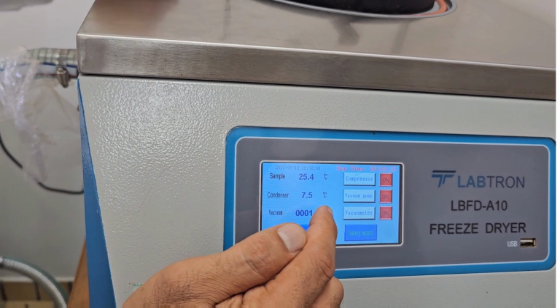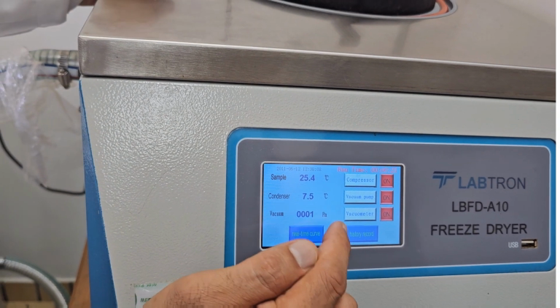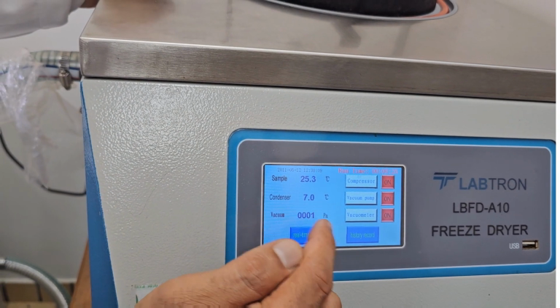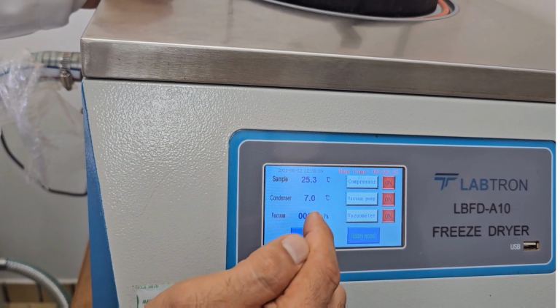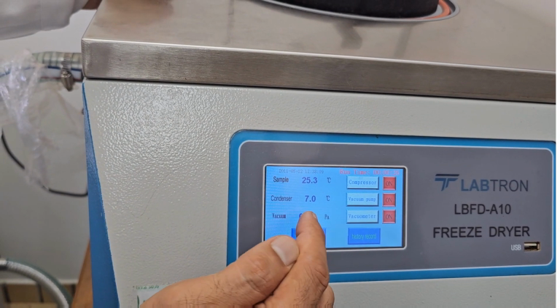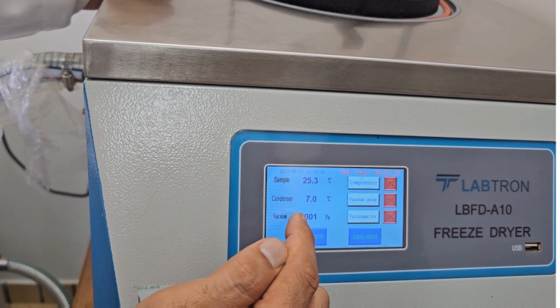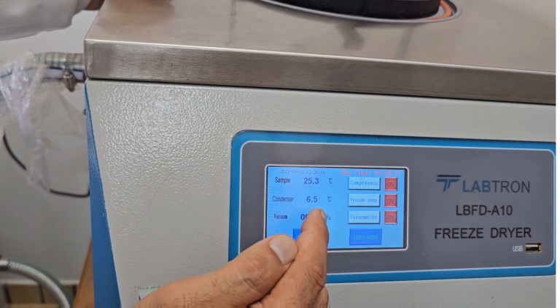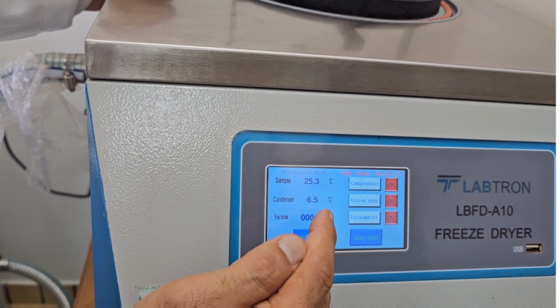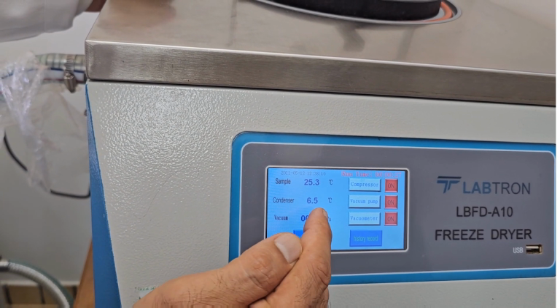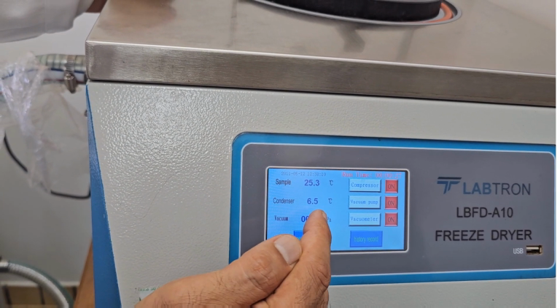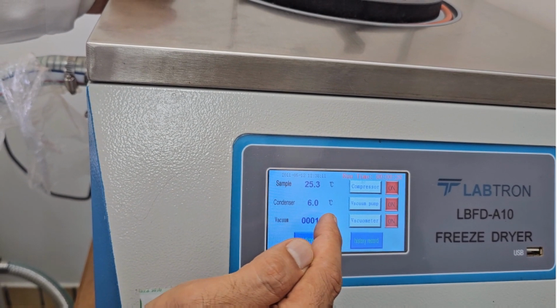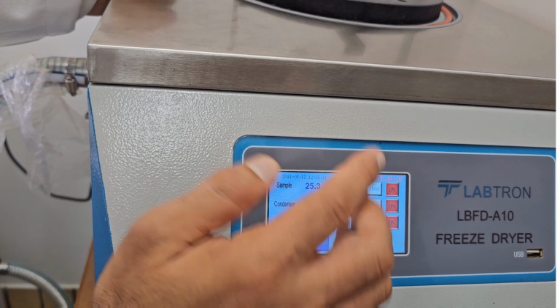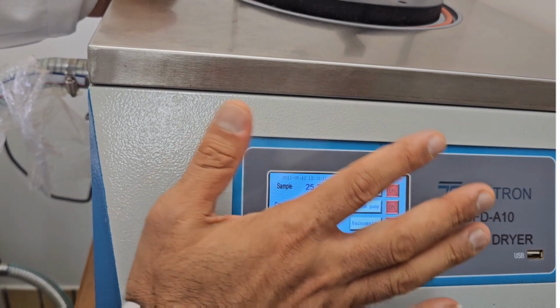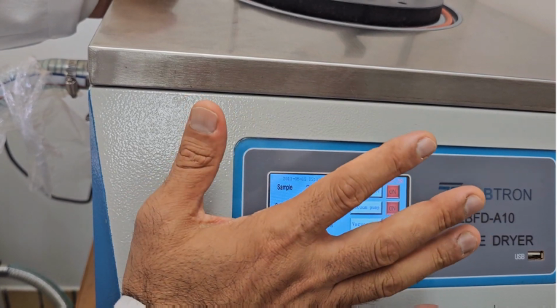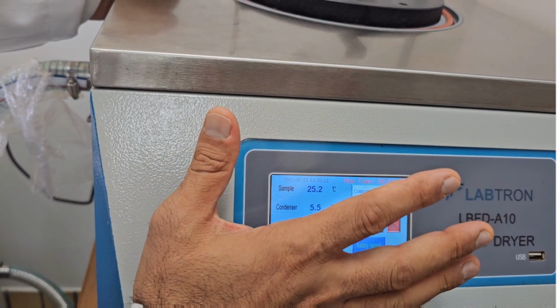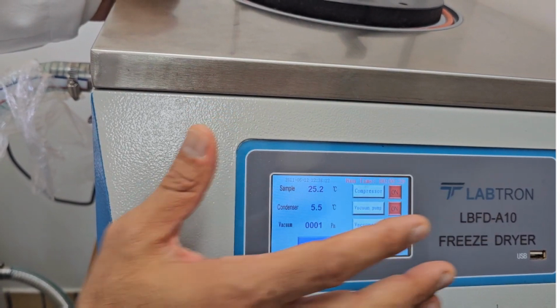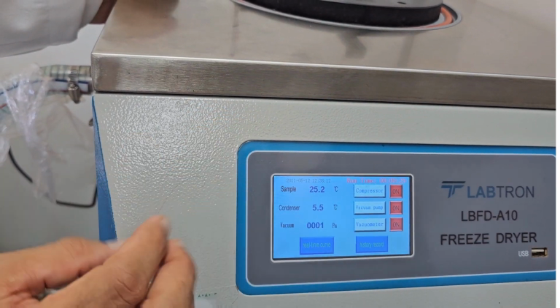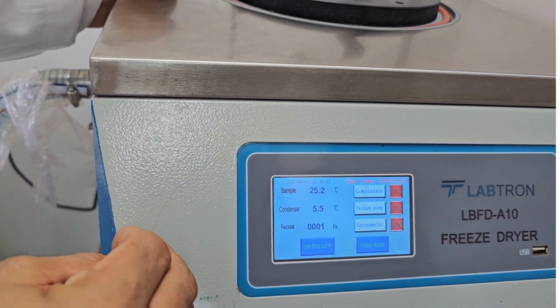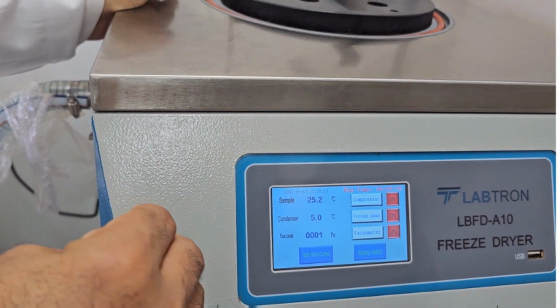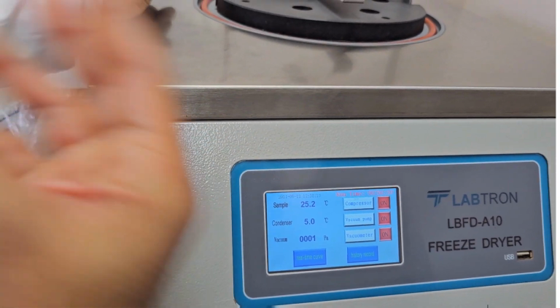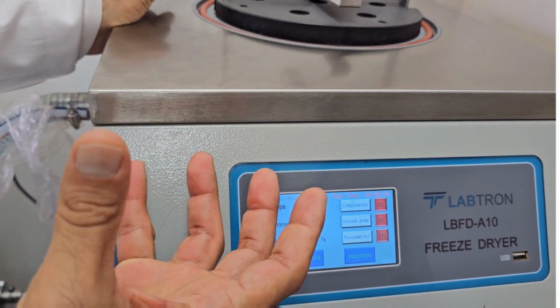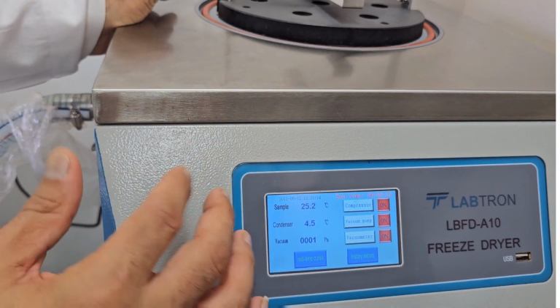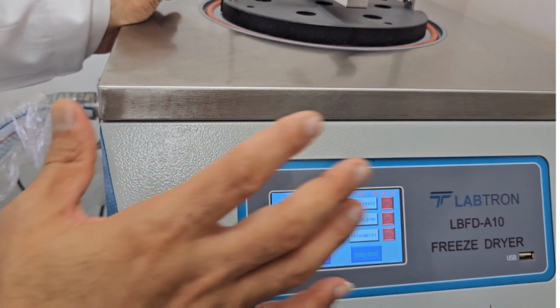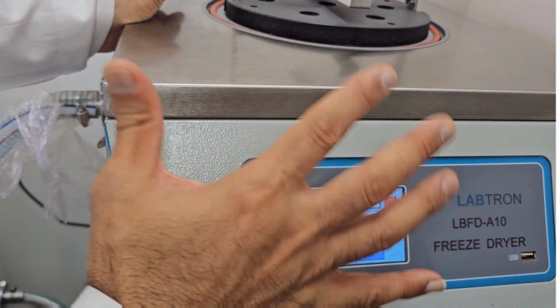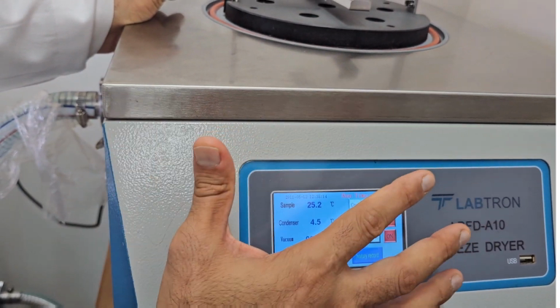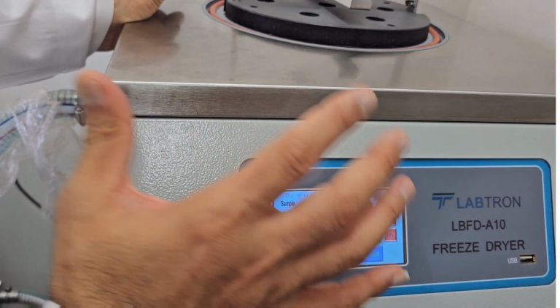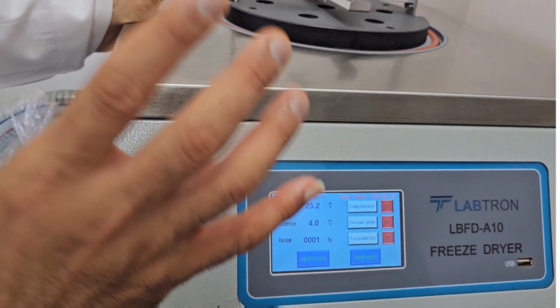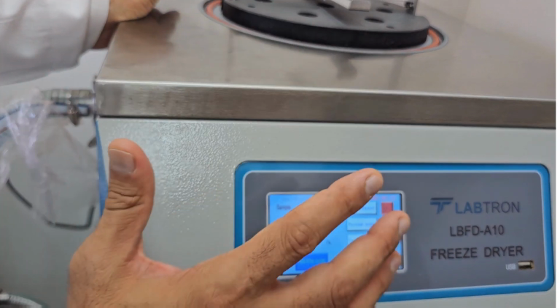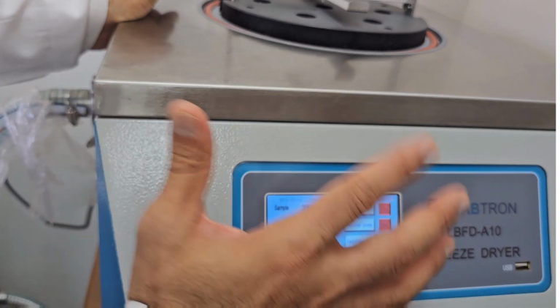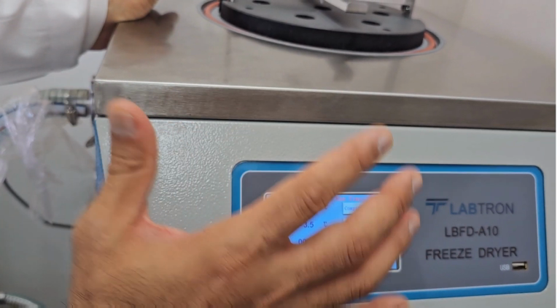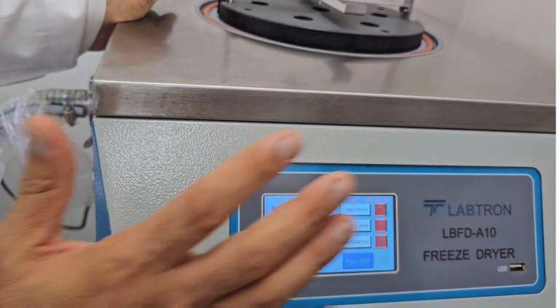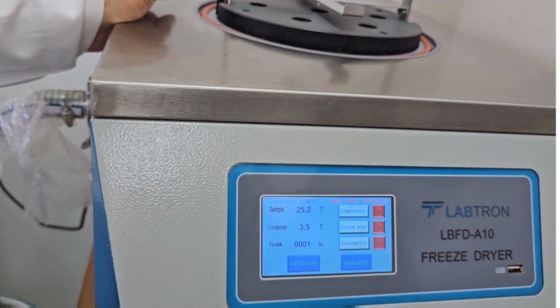So here we start reducing. Once it is zero, then we wait for three days. This is all under room temperature only.